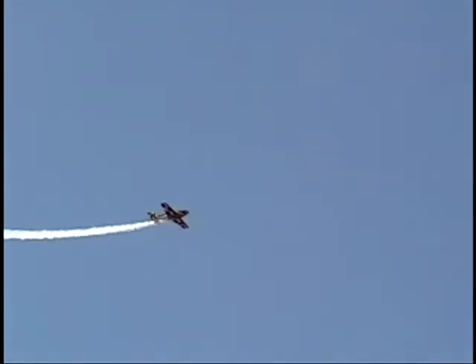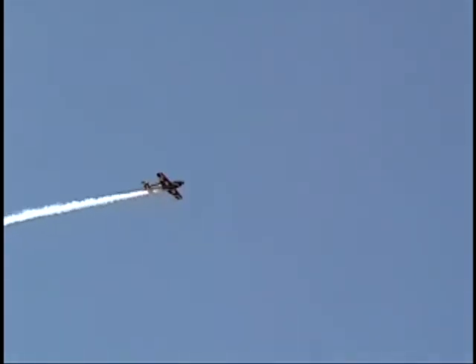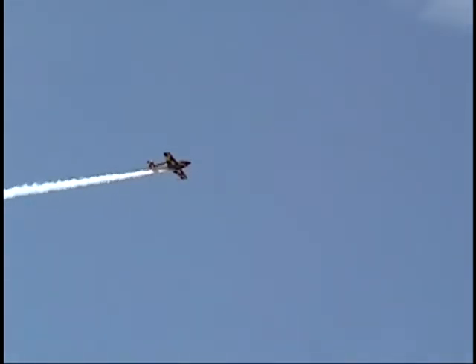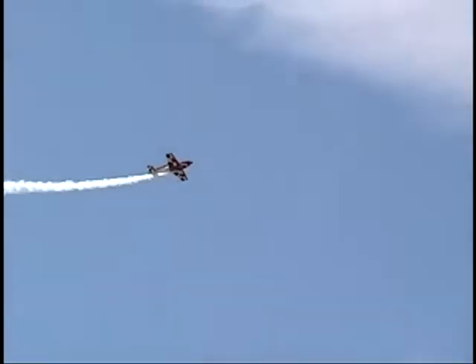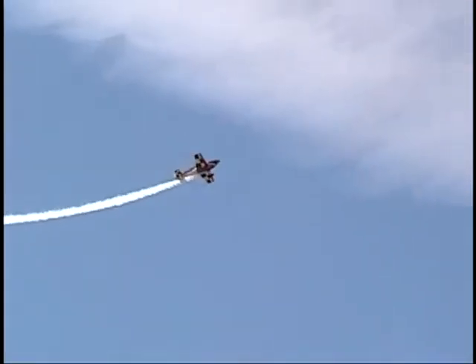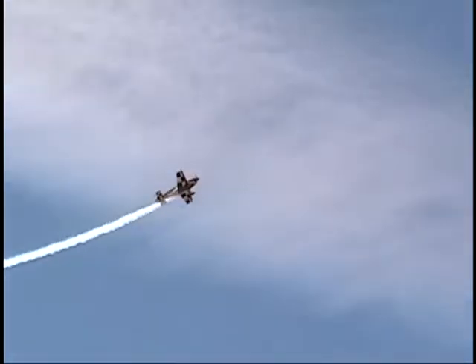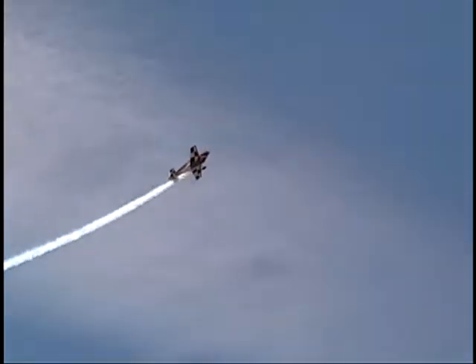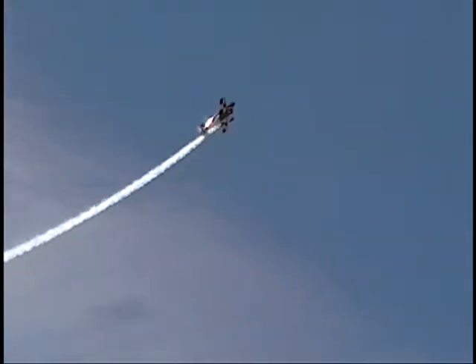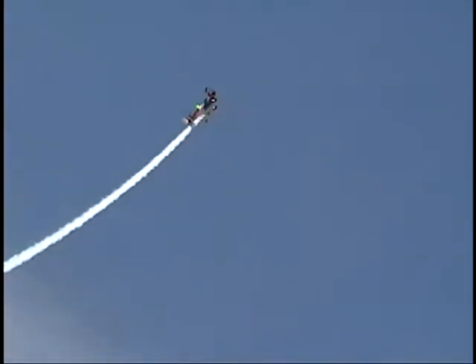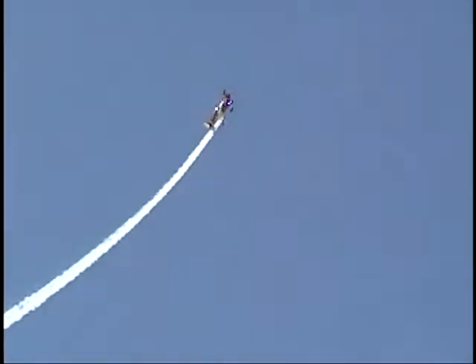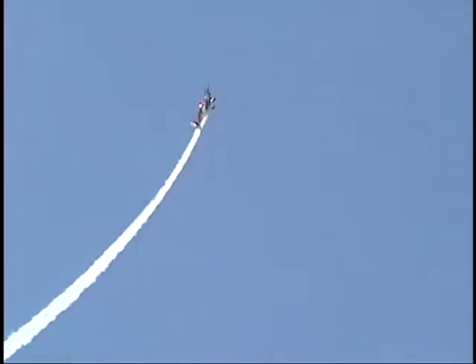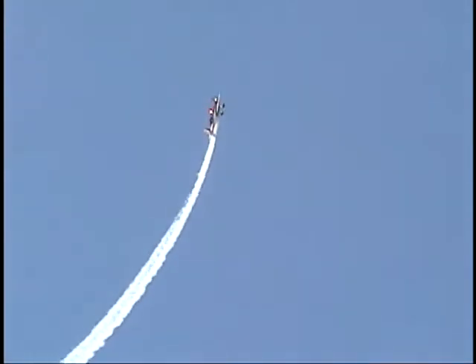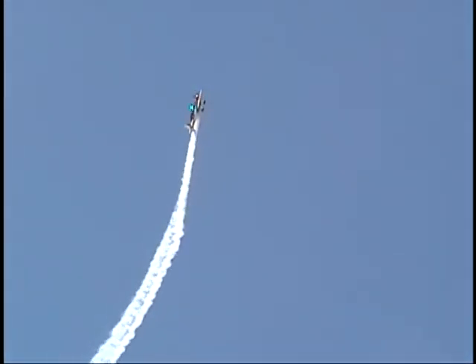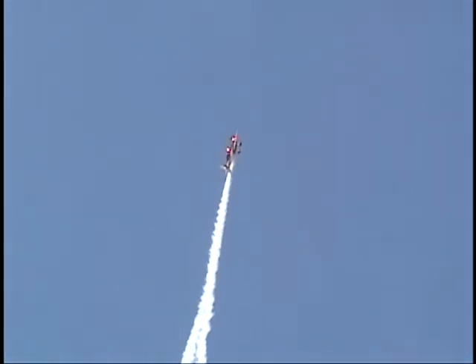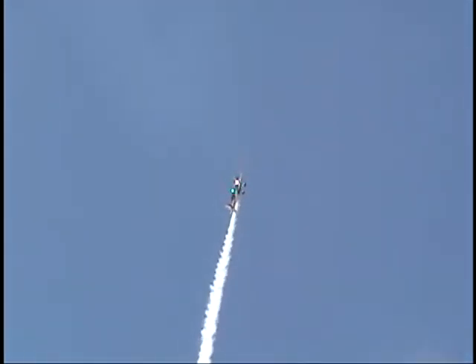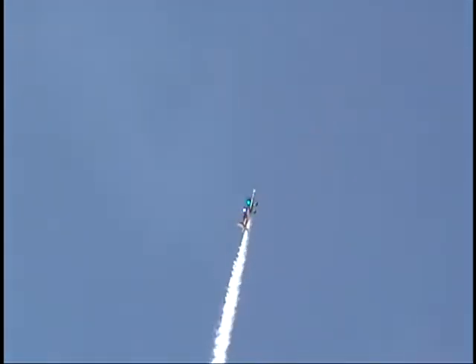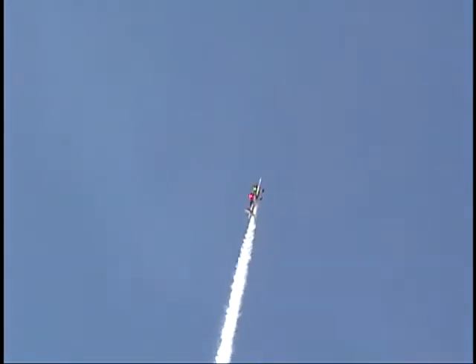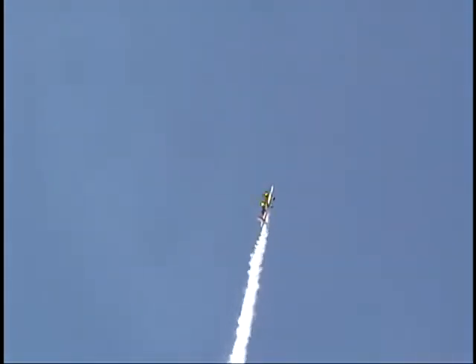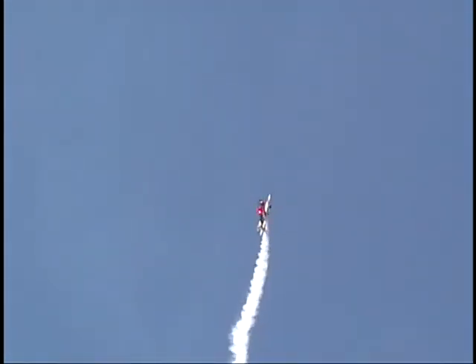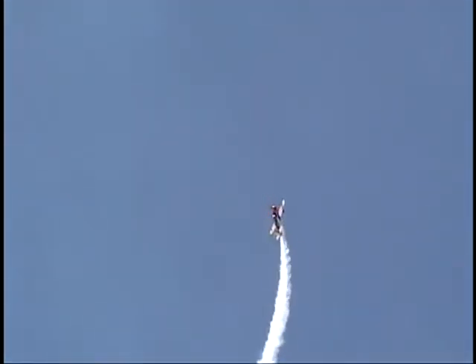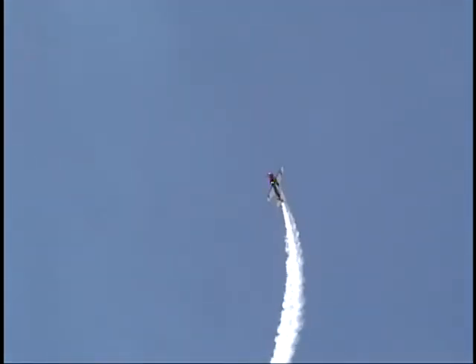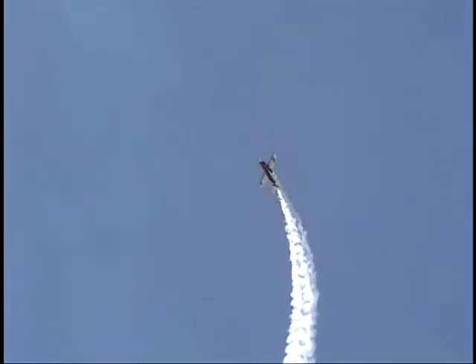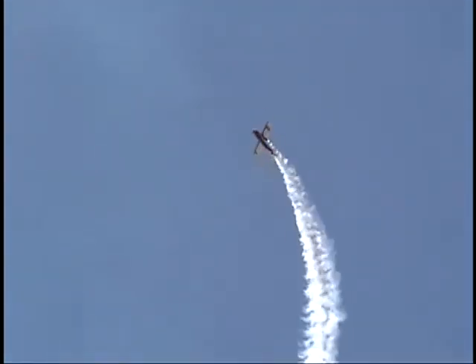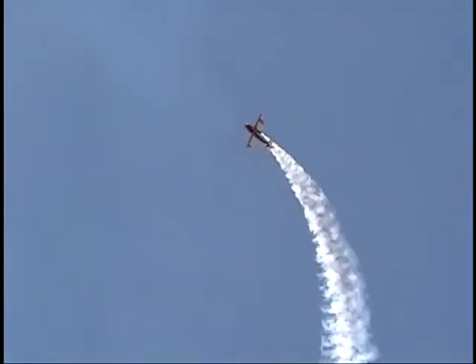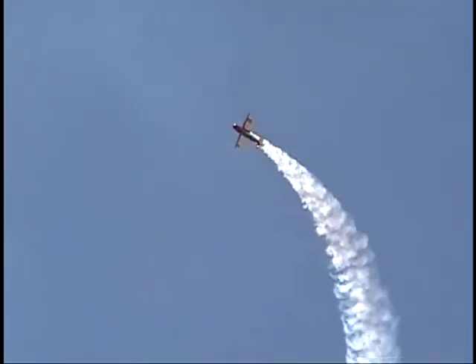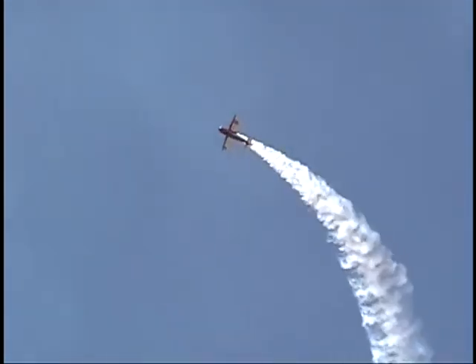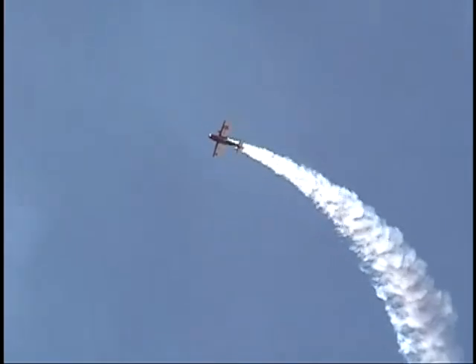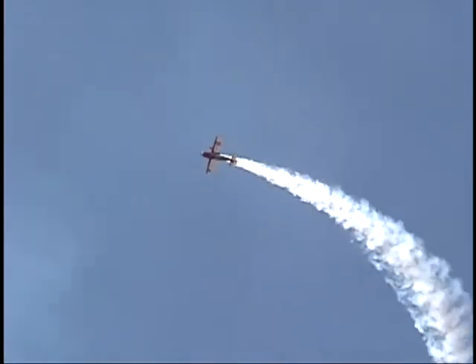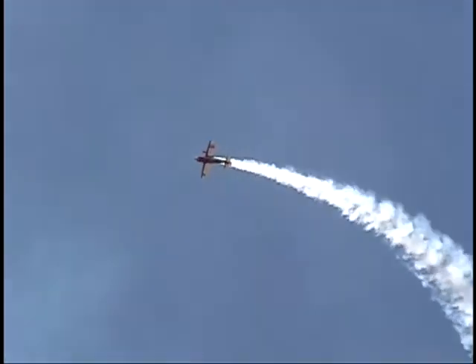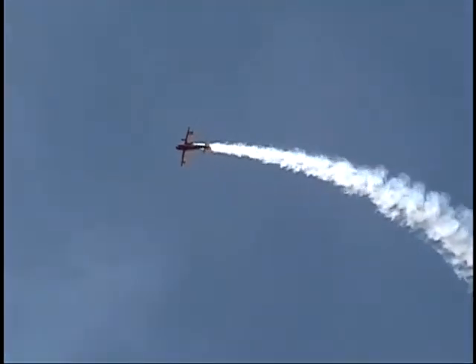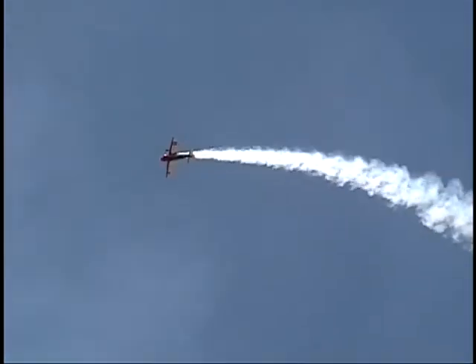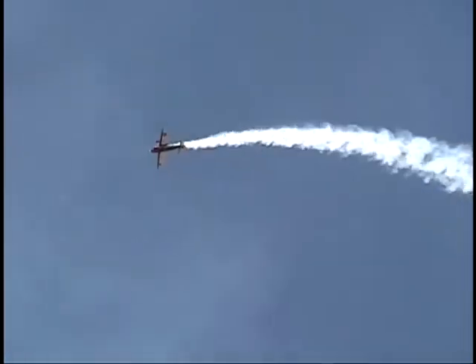They're going to have a BT-13, like you just saw, with a two-ship Warbirds formation. Their grand opening is going to be on October 1st — get on out there. I believe that's a Tuesday.